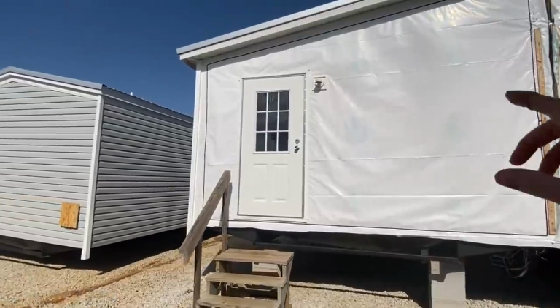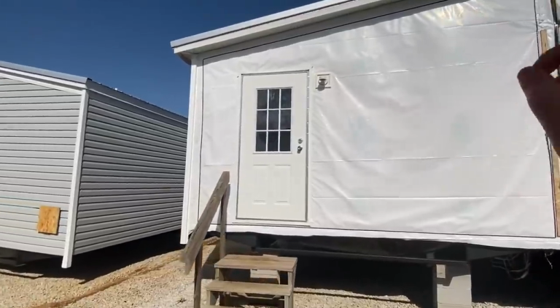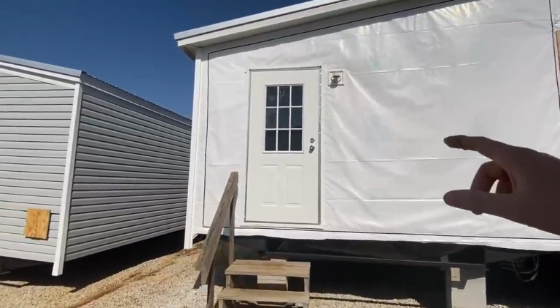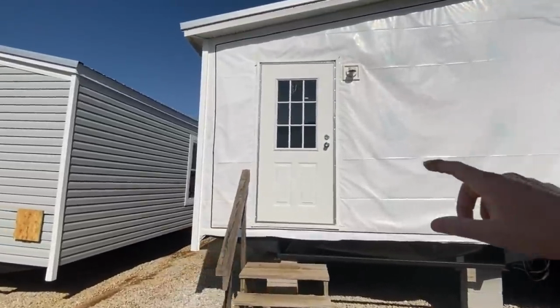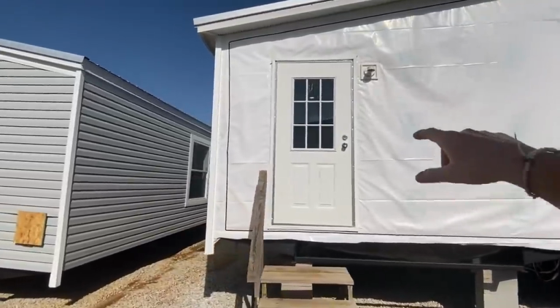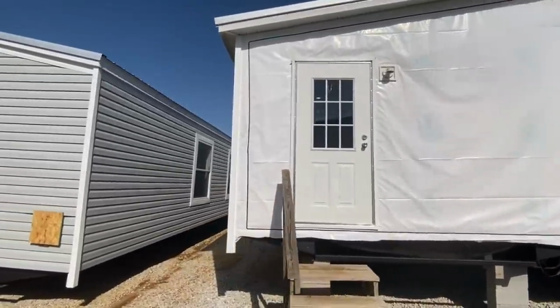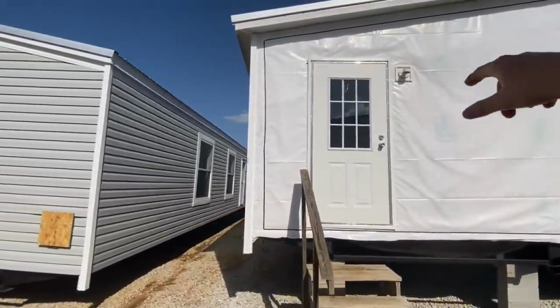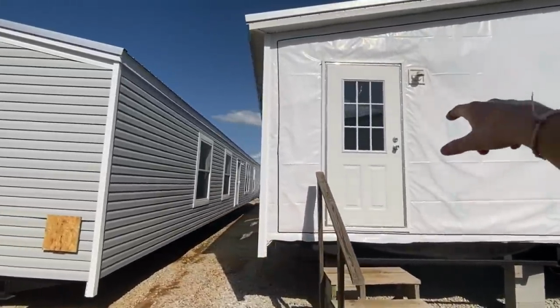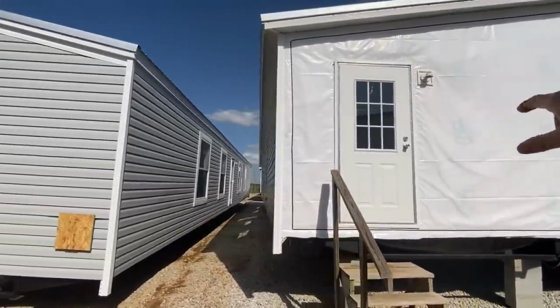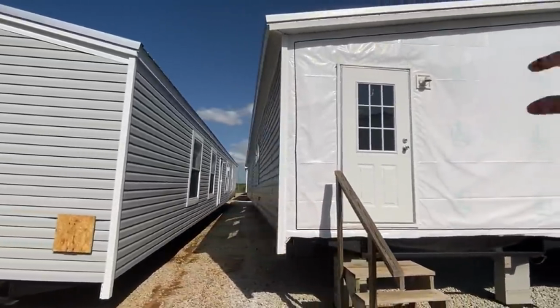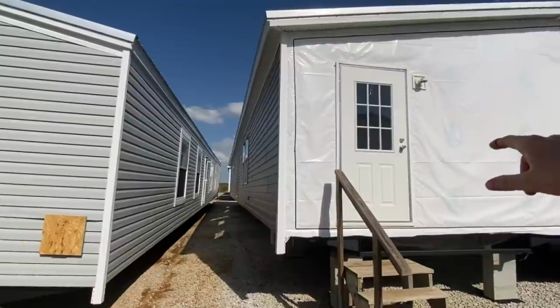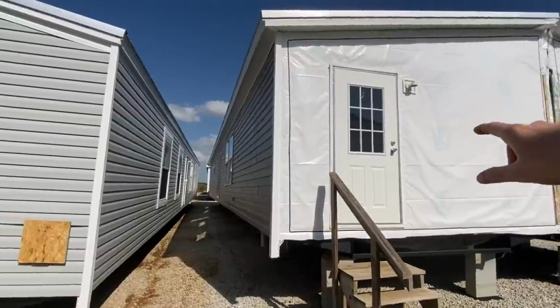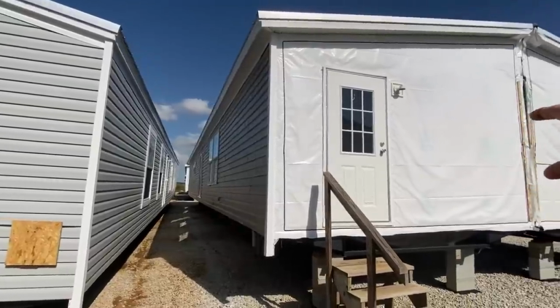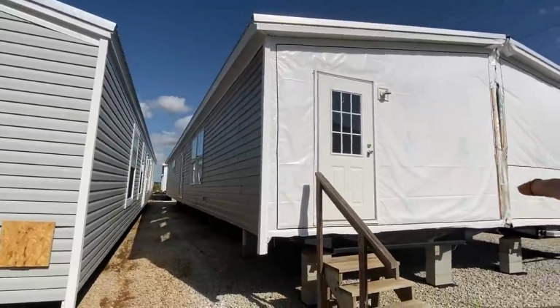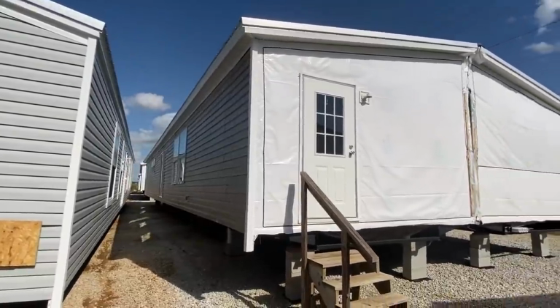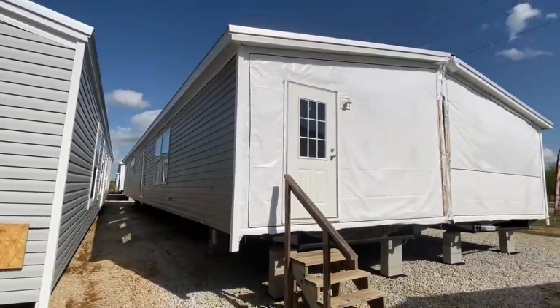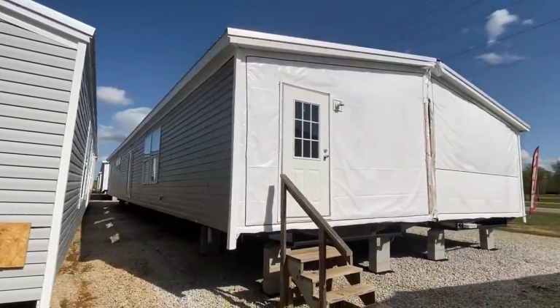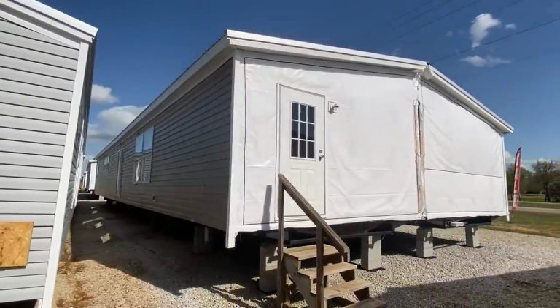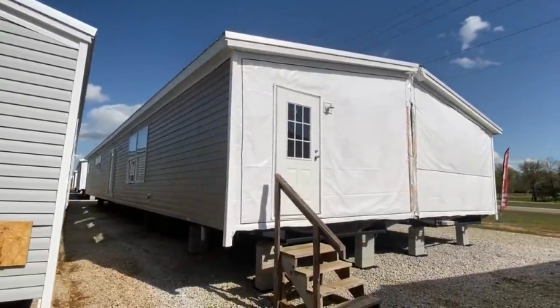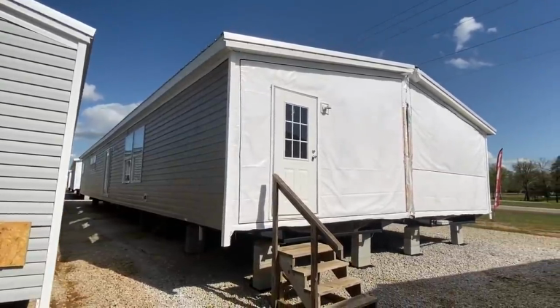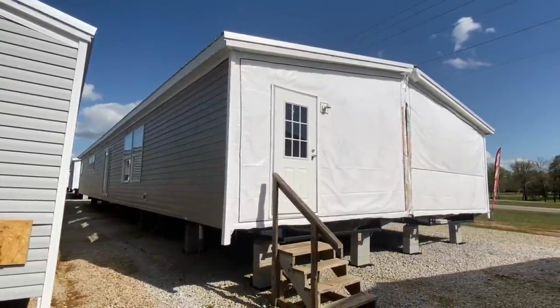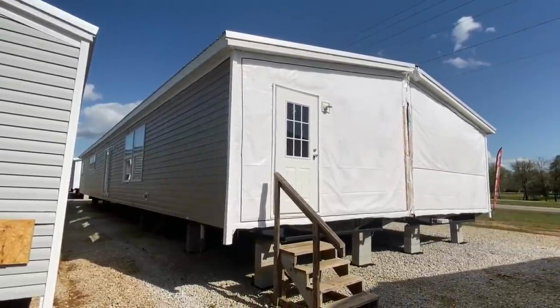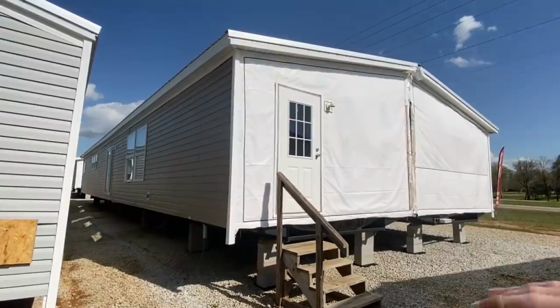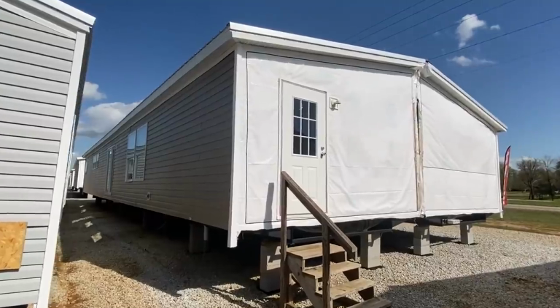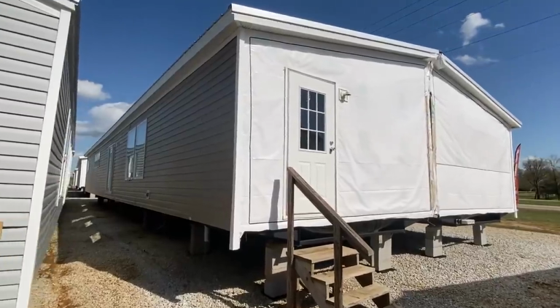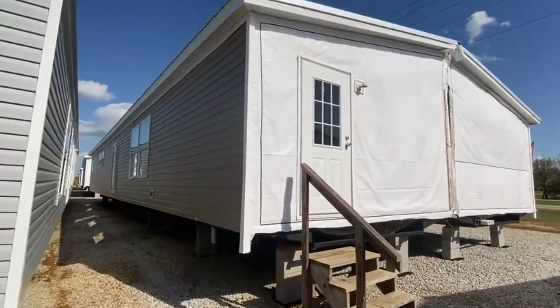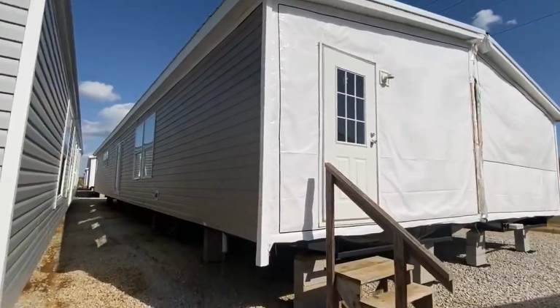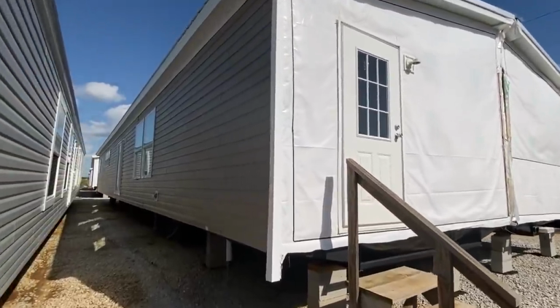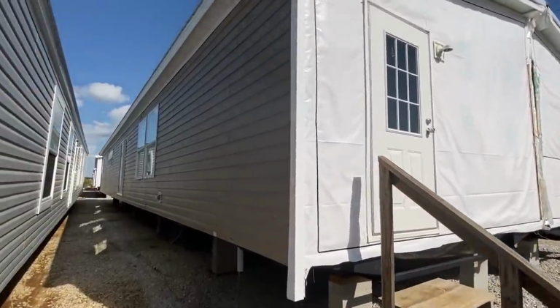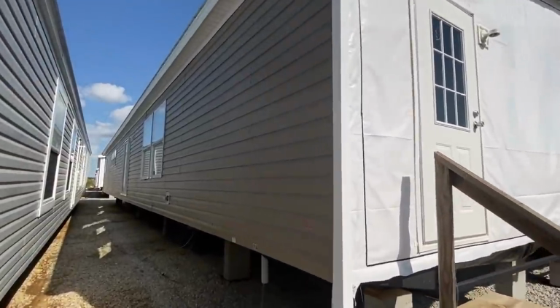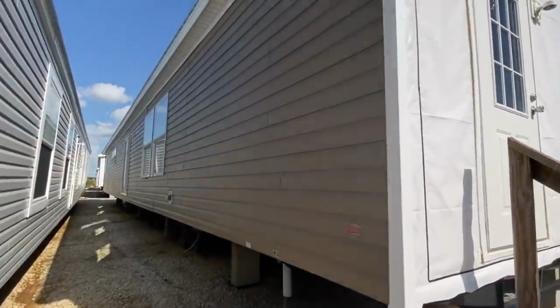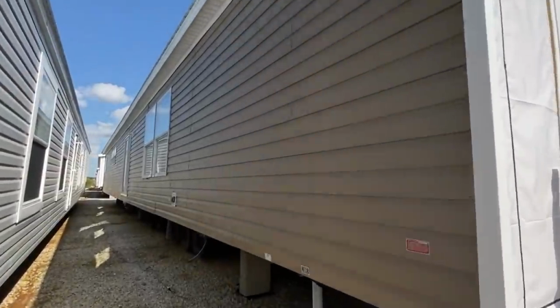We noticed we got the end door down here. I'm pretty sure it's a laundry room right there. And there's a bath down there. It's cool. Let me show the backside. We're going to walk into that front door.